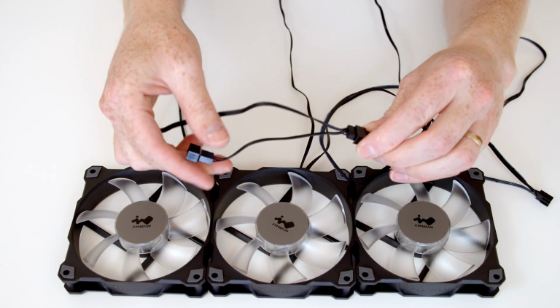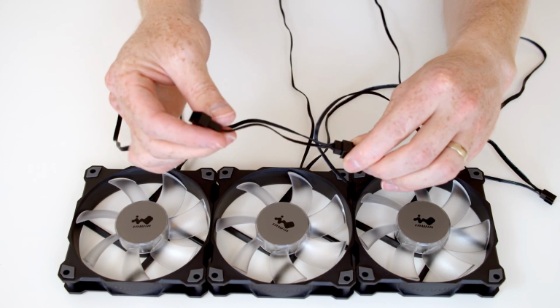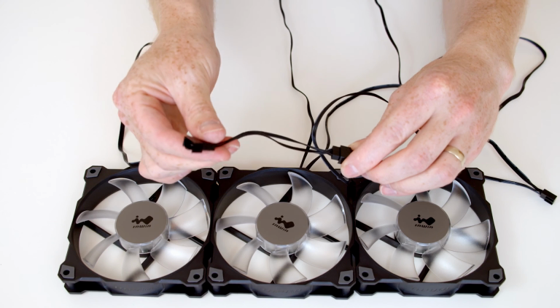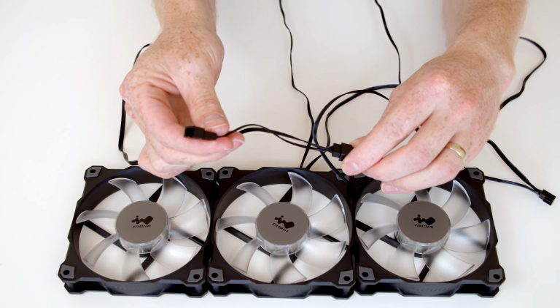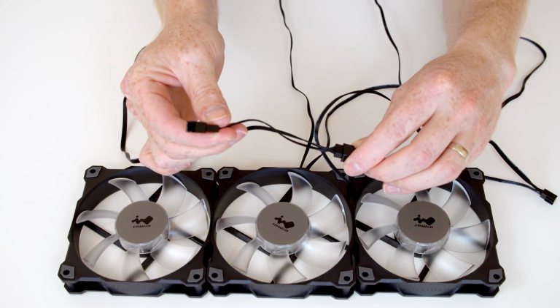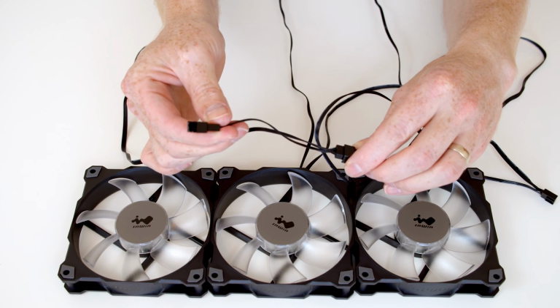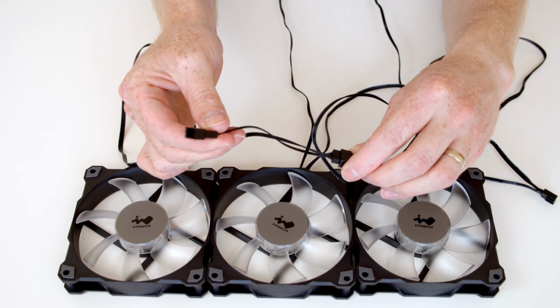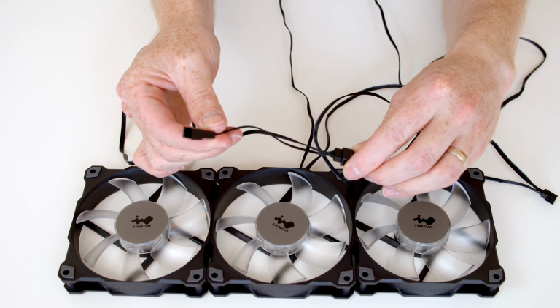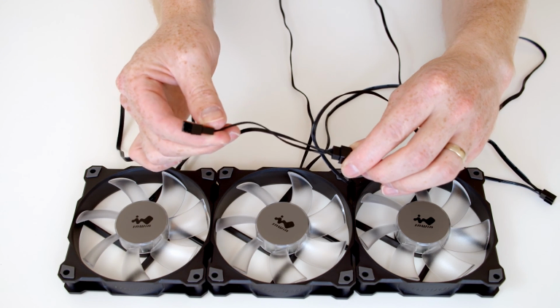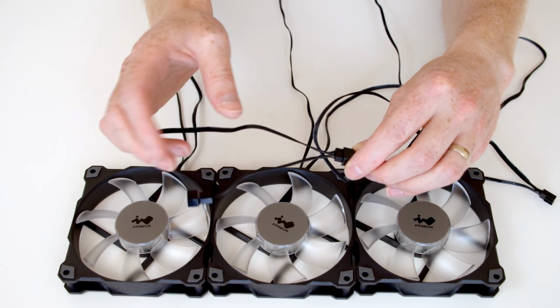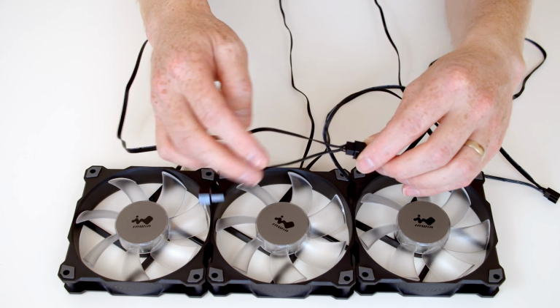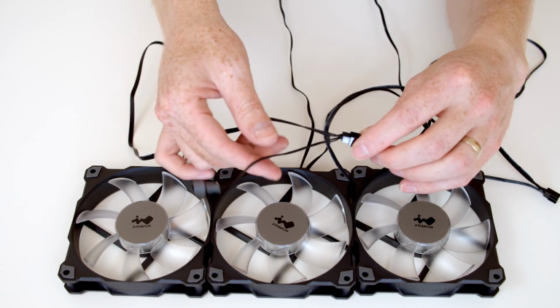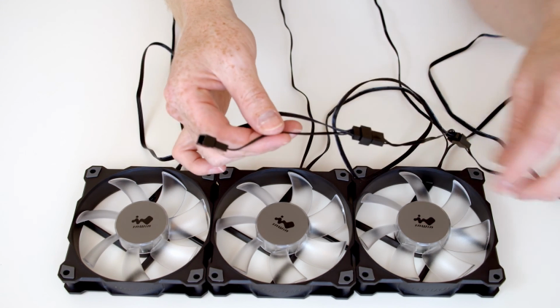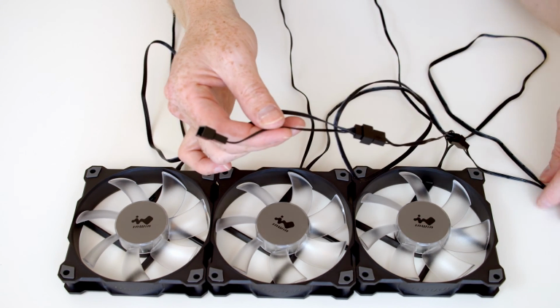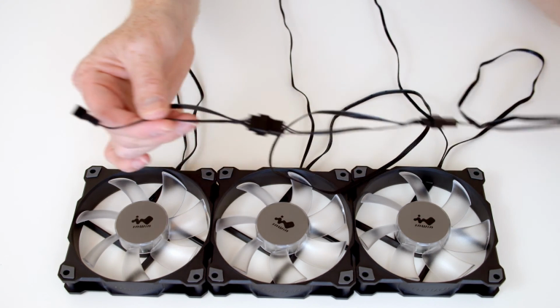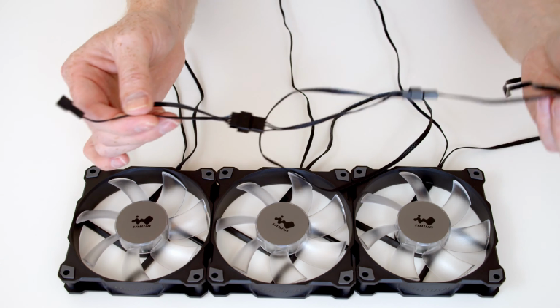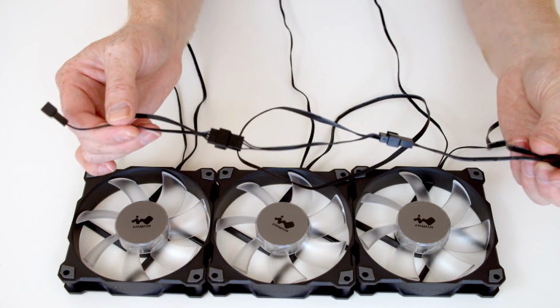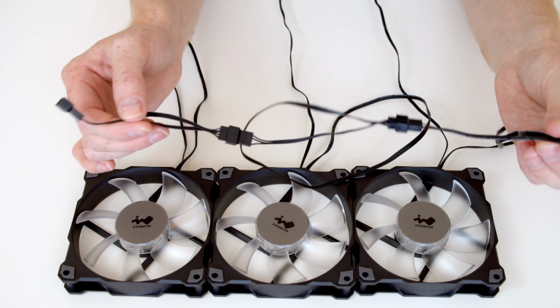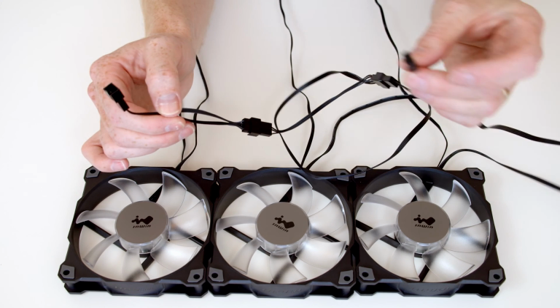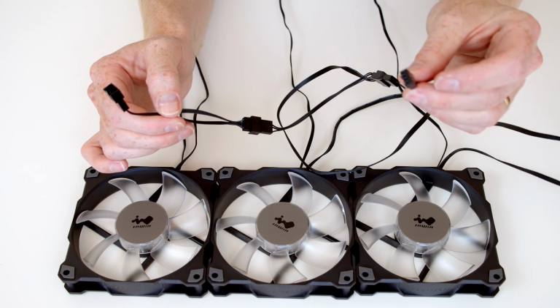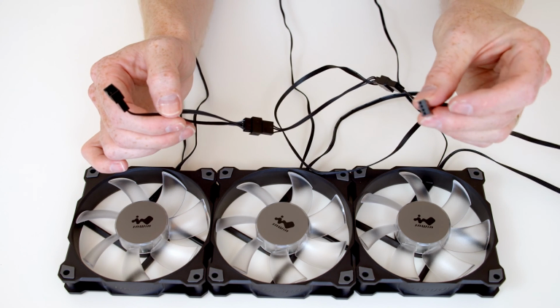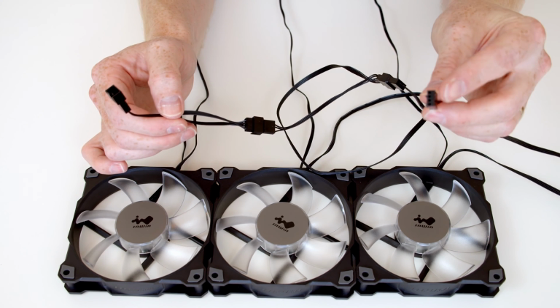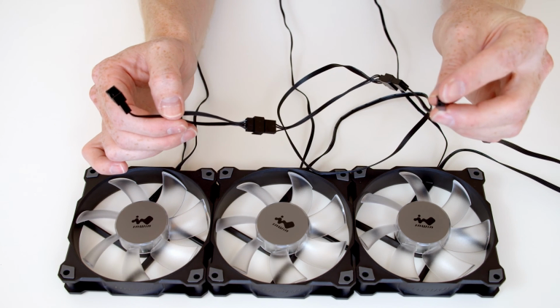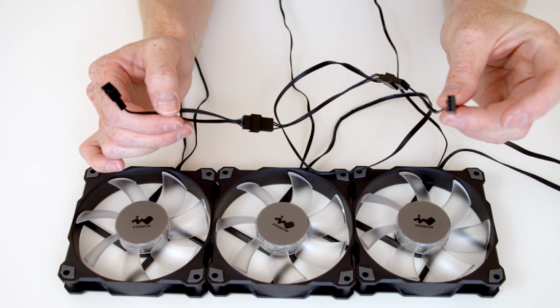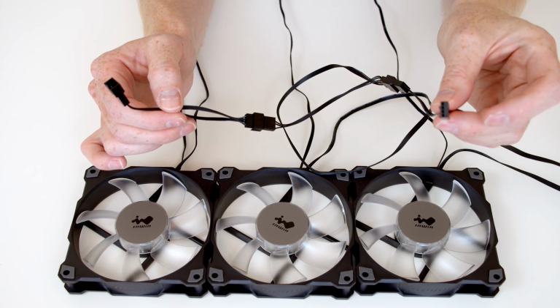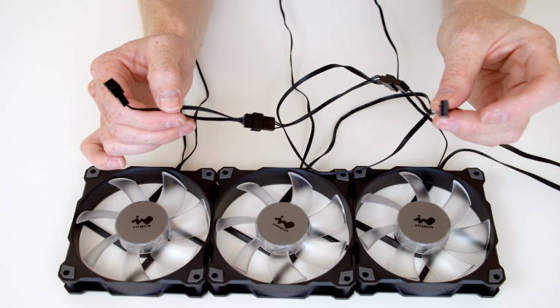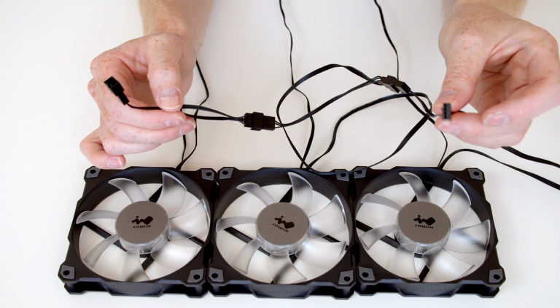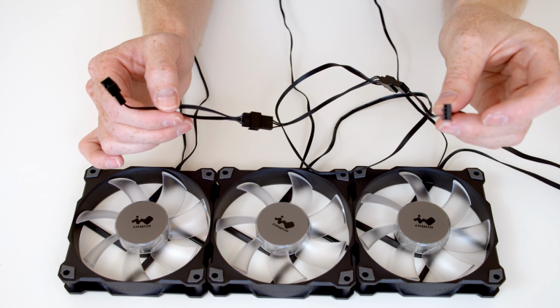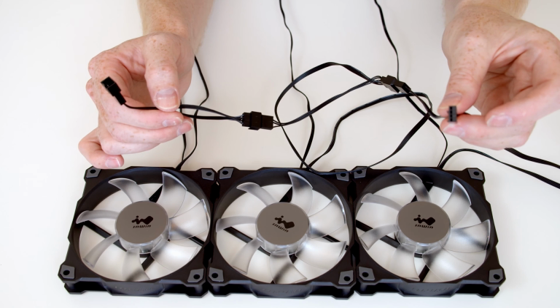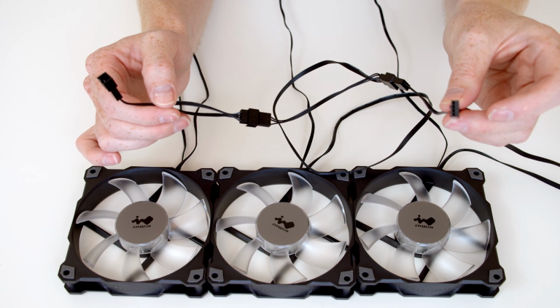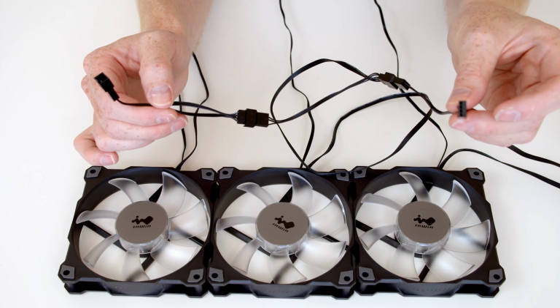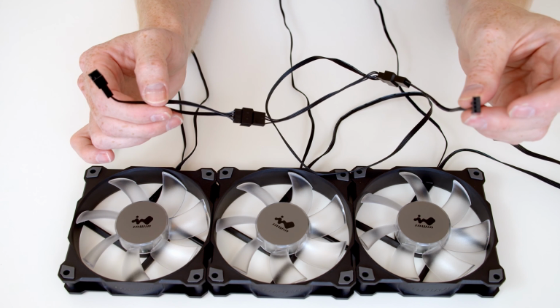And then we have a spare connector on the end should we wish to add any further fans. So to power all three fans, all we would then need to do is plug this end here into the four pin fan header on the motherboard.